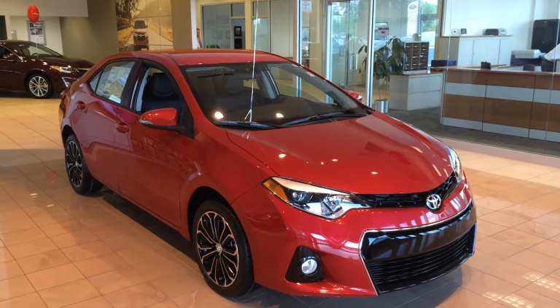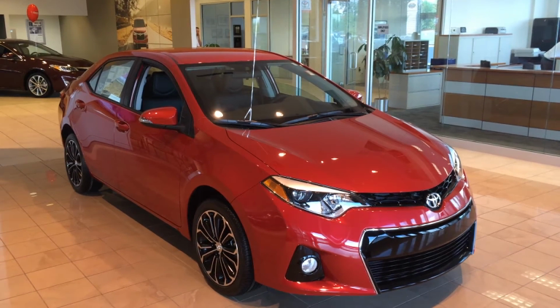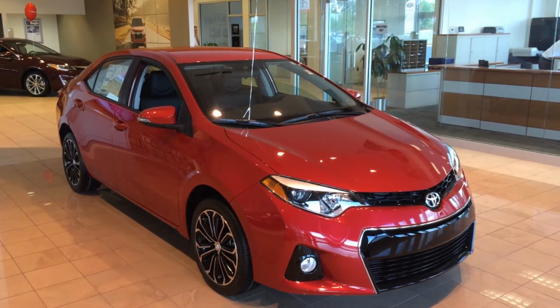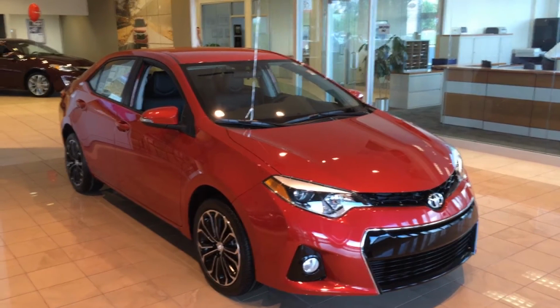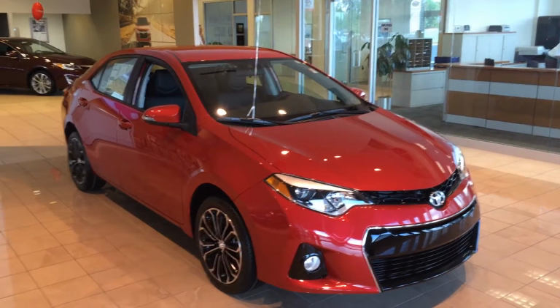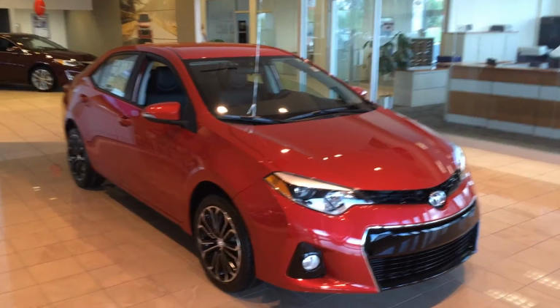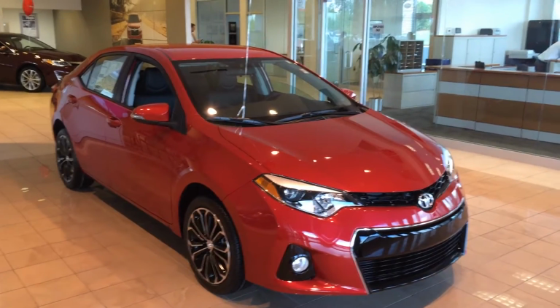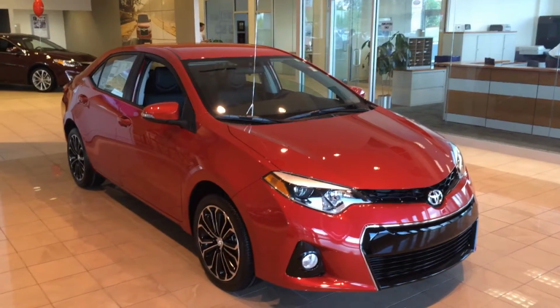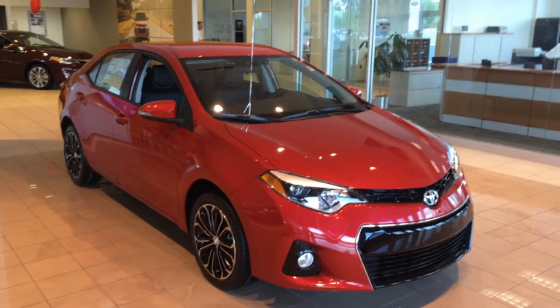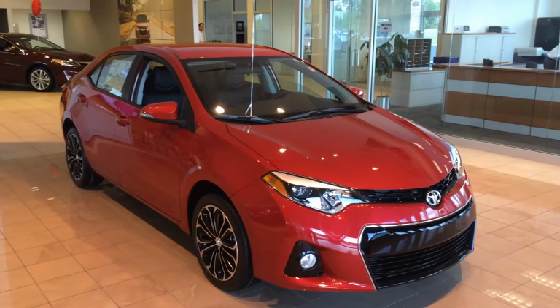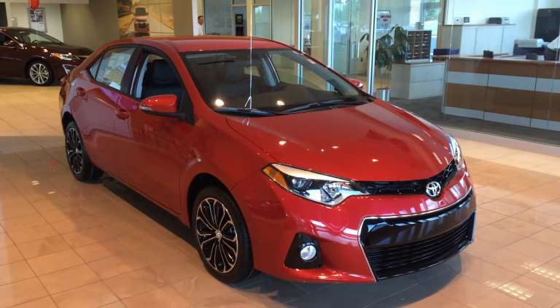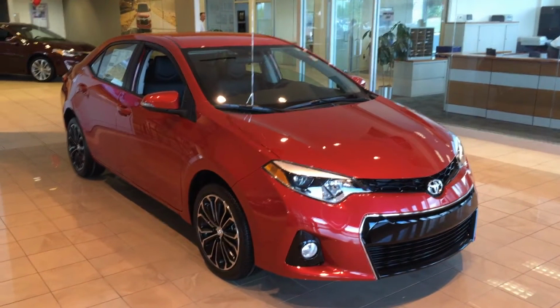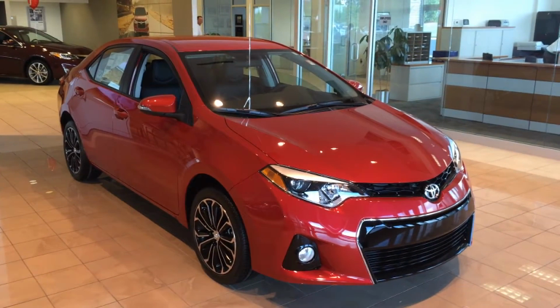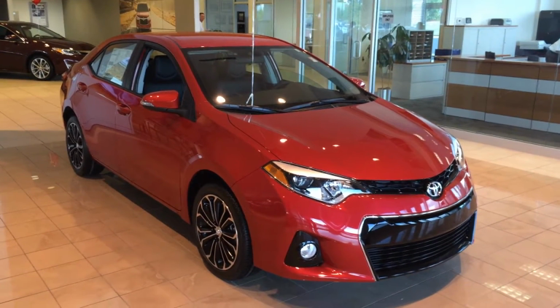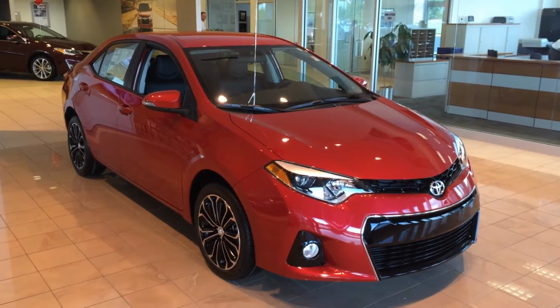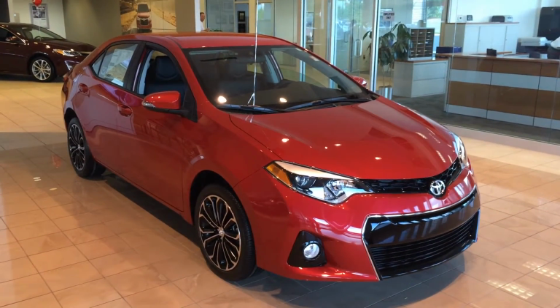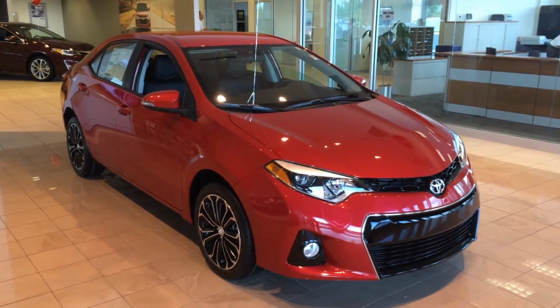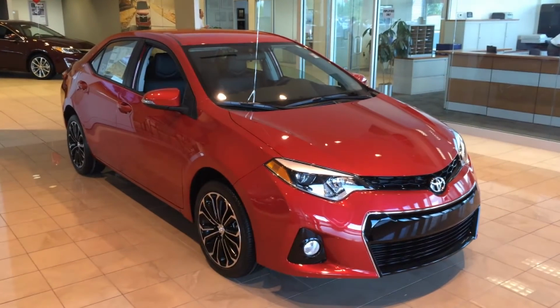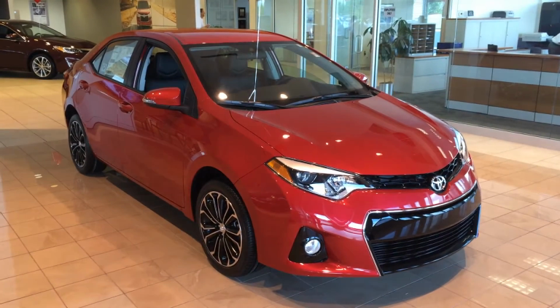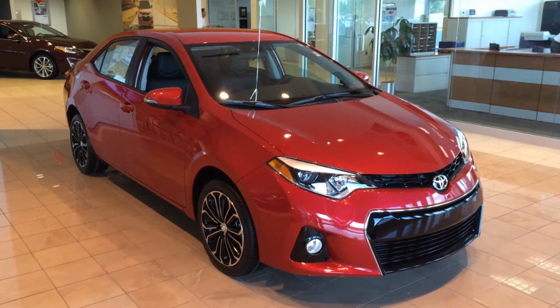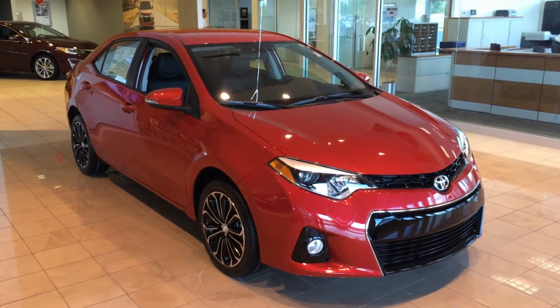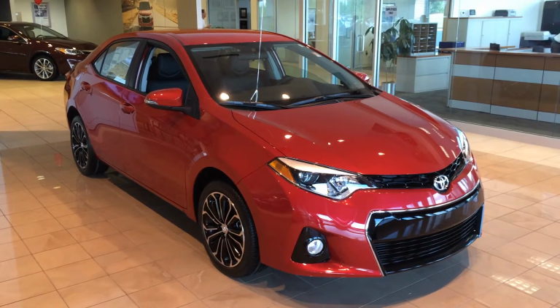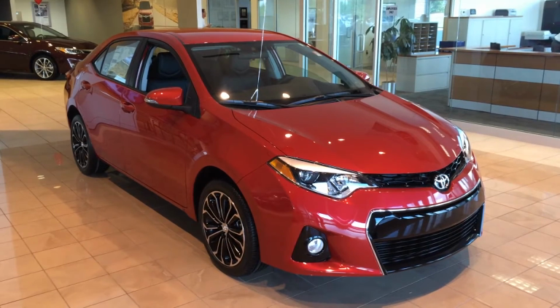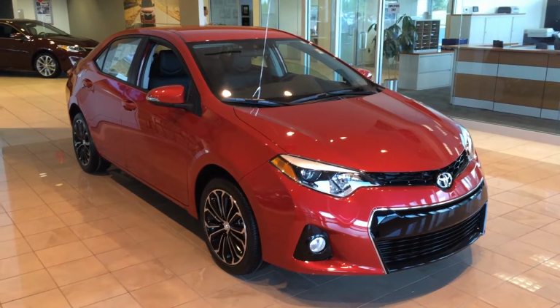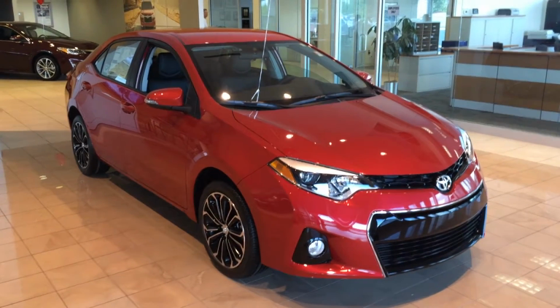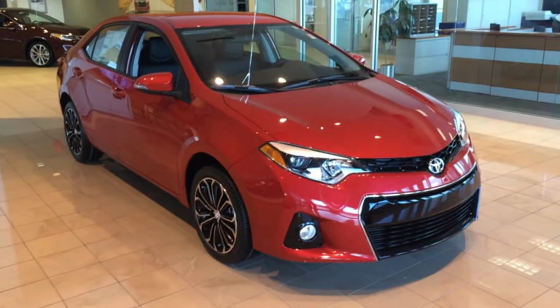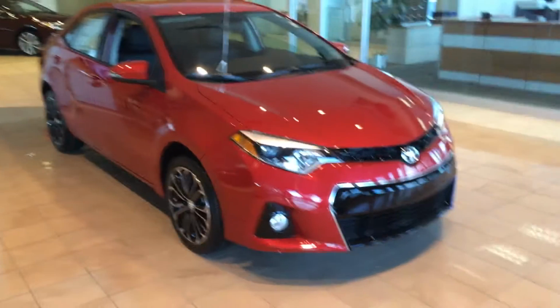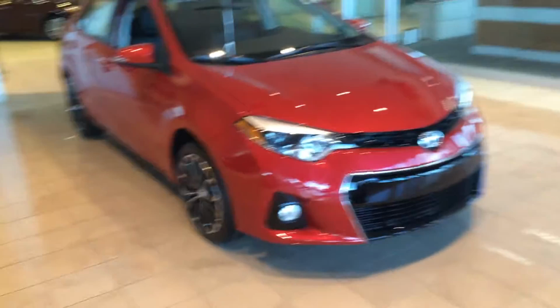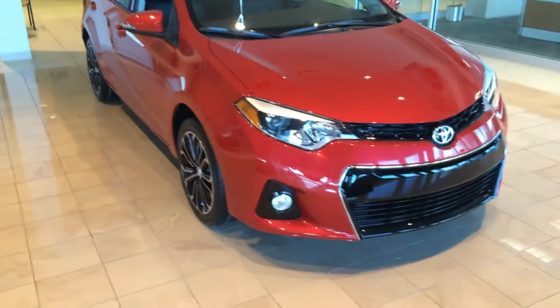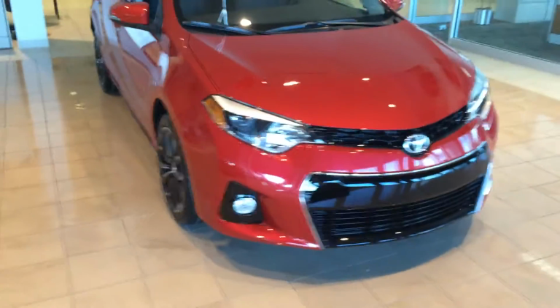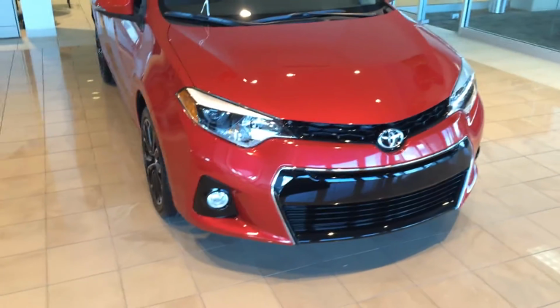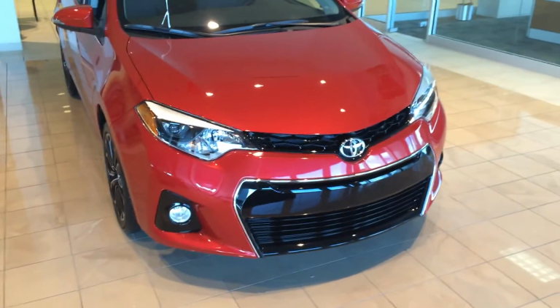Hey Michelle, this is Gerald at LaGrange Toyota, here with one of our brand new 2015 Toyota Corollas. Just wanted to show it off to you. It's sitting right here on our showroom floor and this is the model S in Barcelona red with nice fog lights up front.